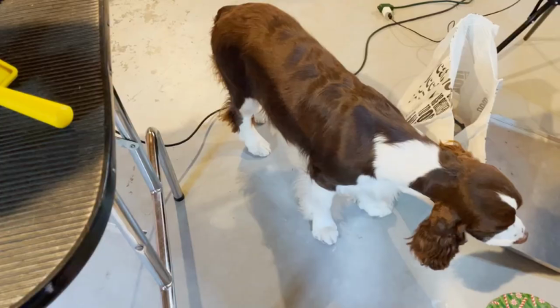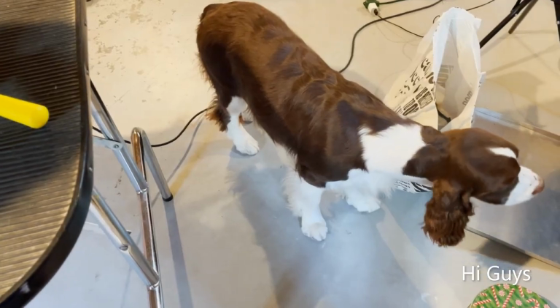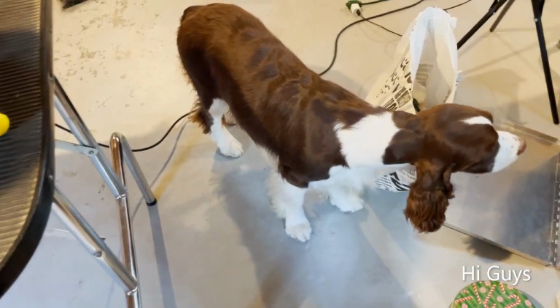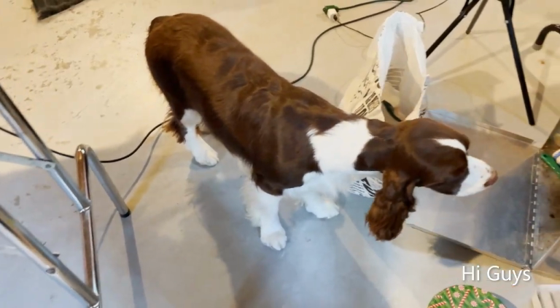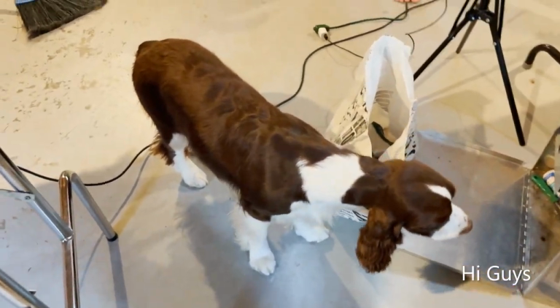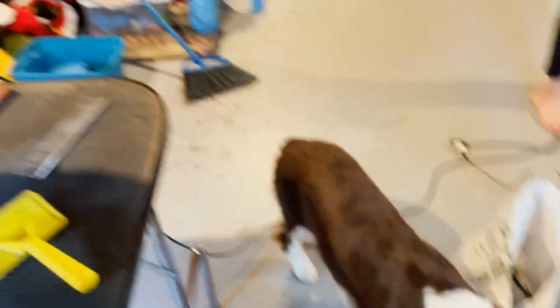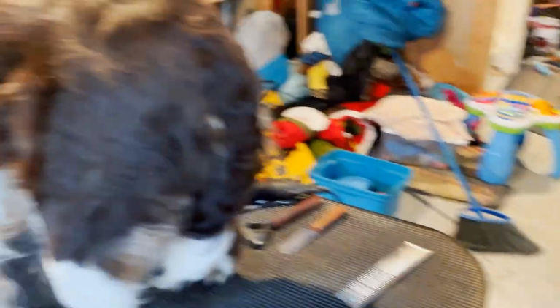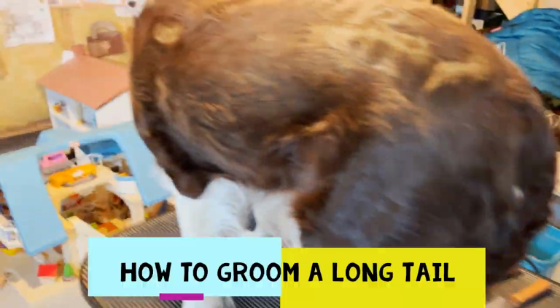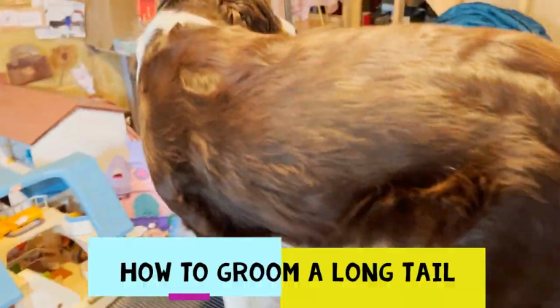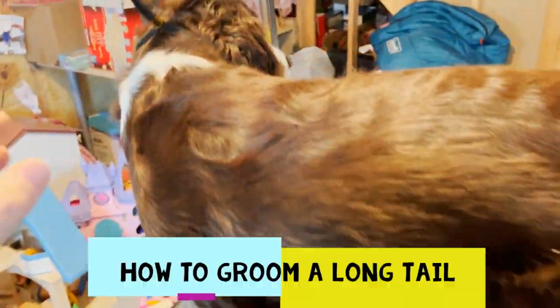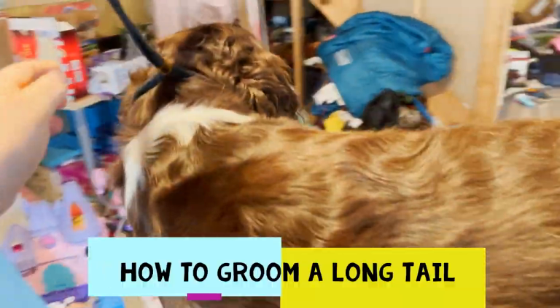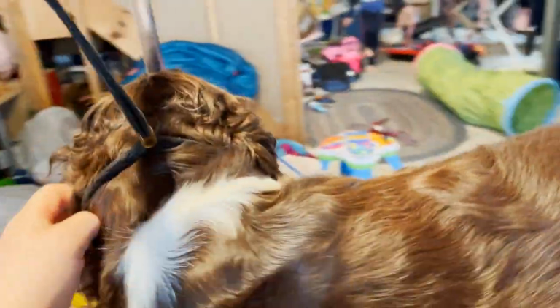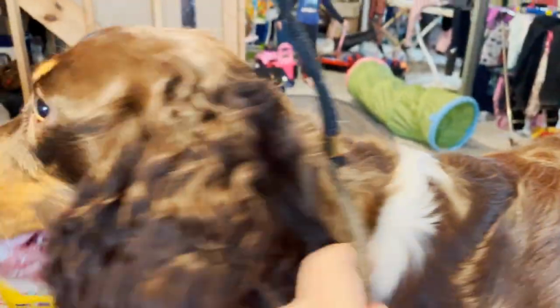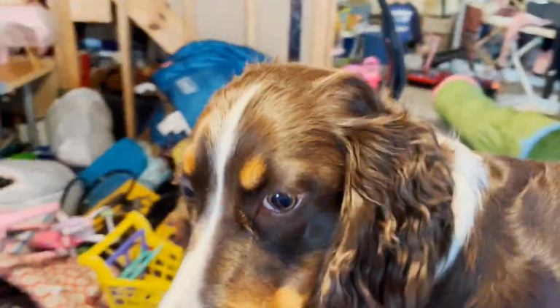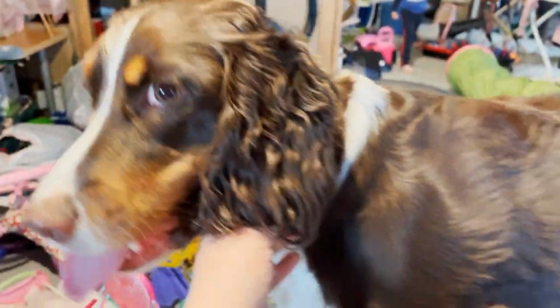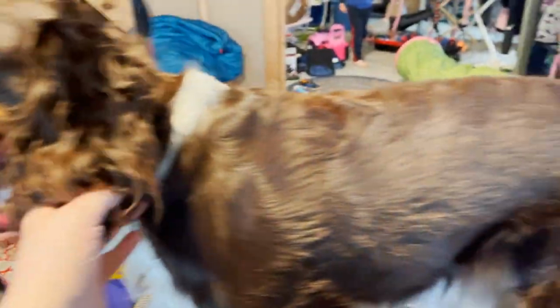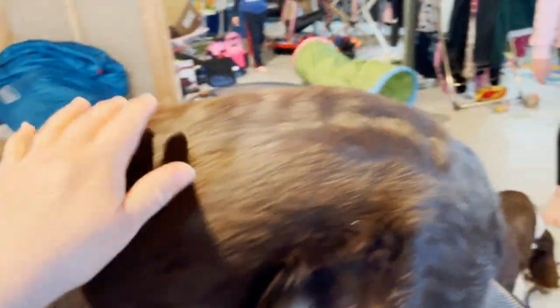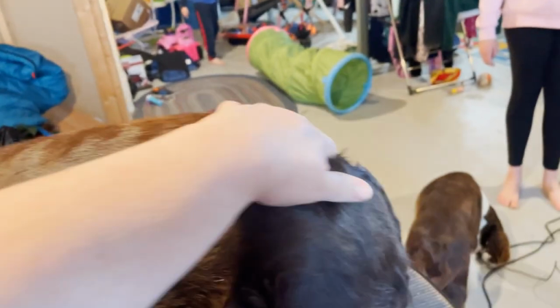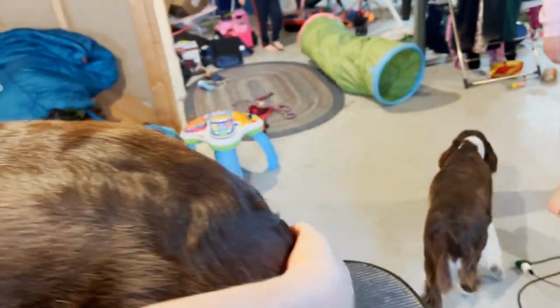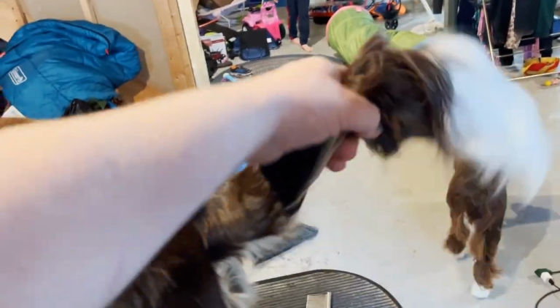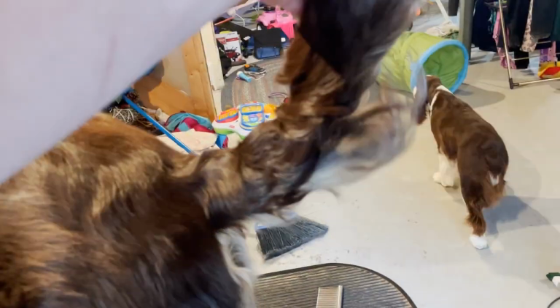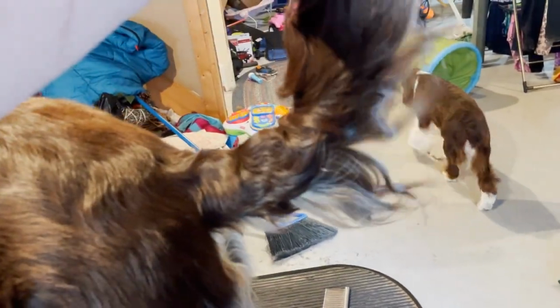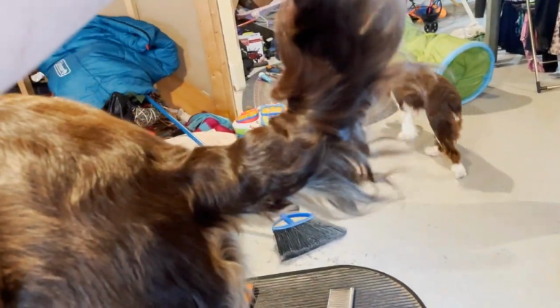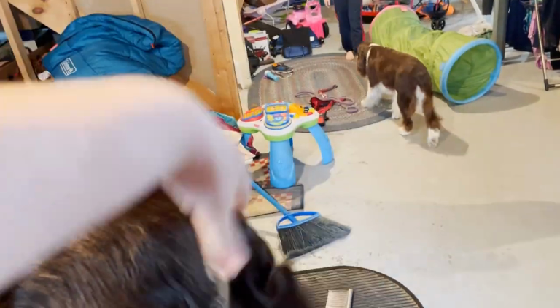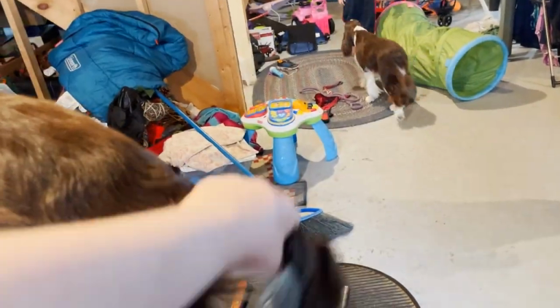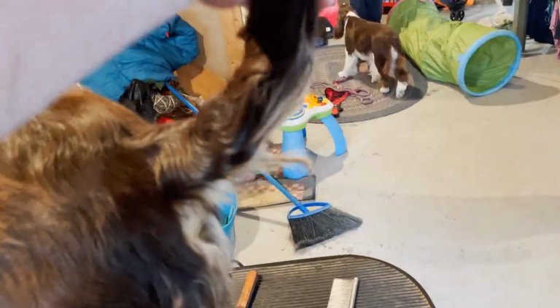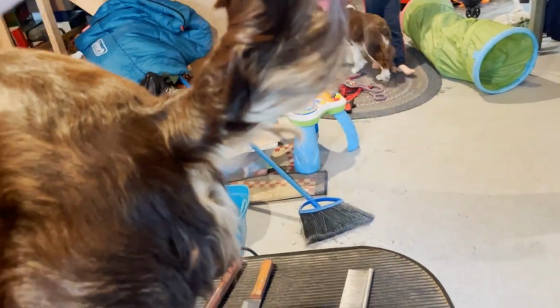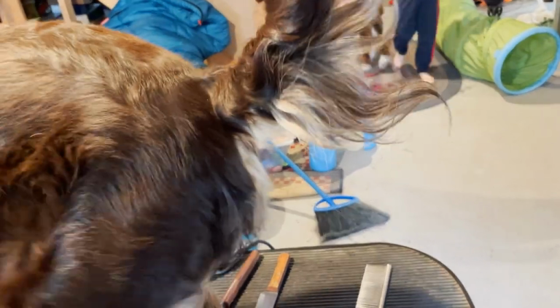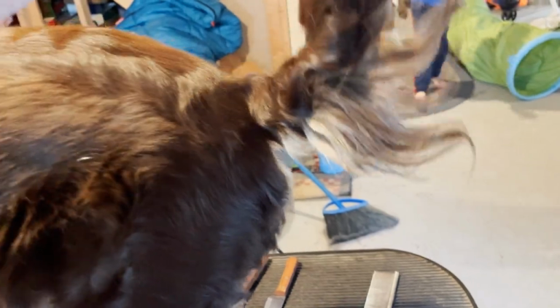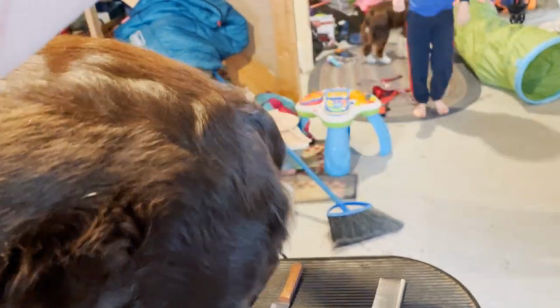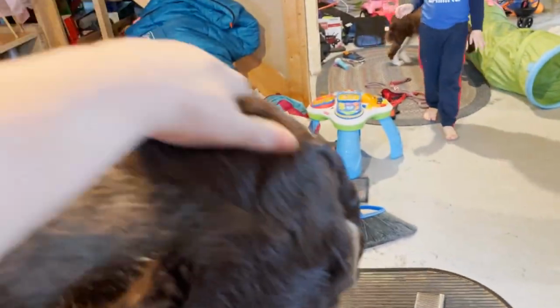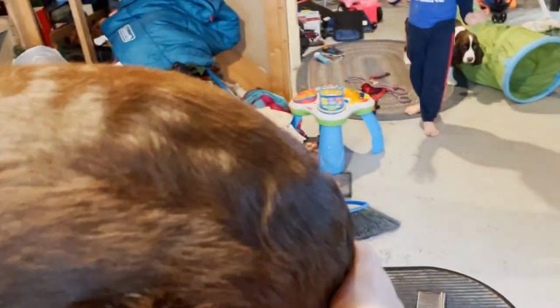Welcome to Ember and Cole's English Springer Spaniel channel. Today we're going to do a long-tailed spaniel. This is Hazel, one of Ember's friends, and she's come here today with her nice long bushy tail that needs trimming. I'm going to show you the tools I'm going to use and how we're going to go ahead and start grooming it.